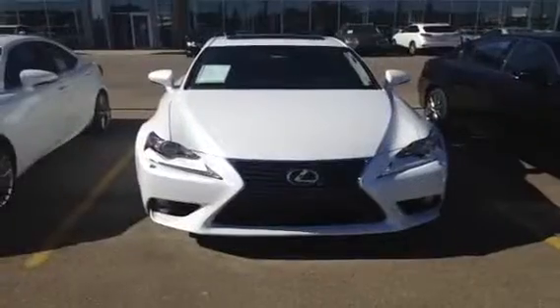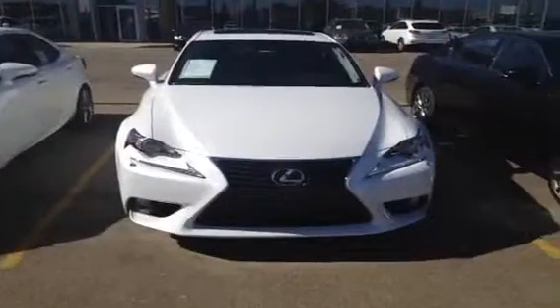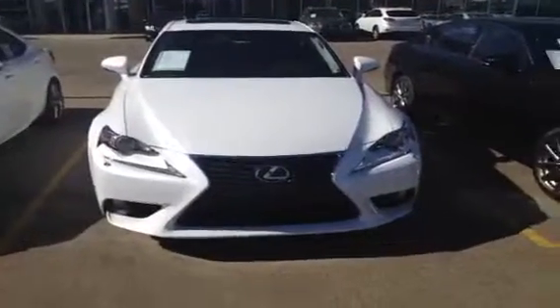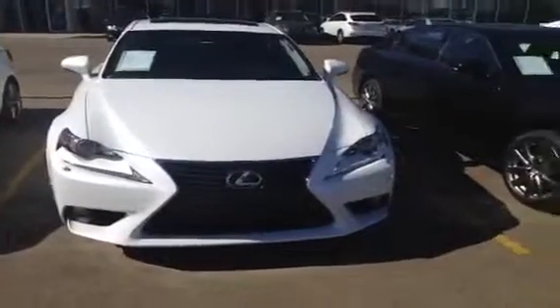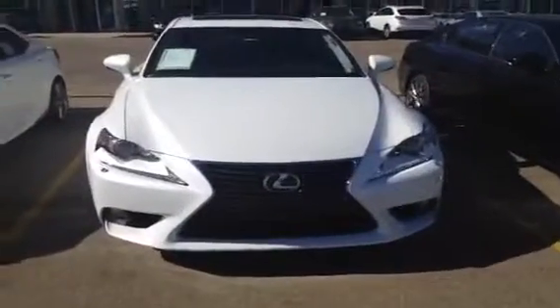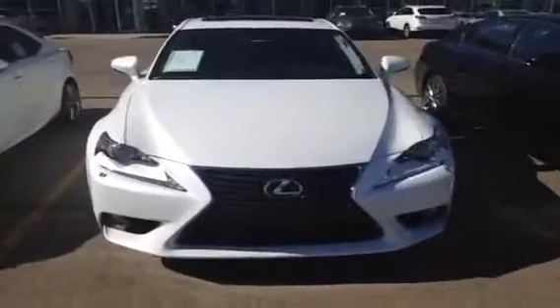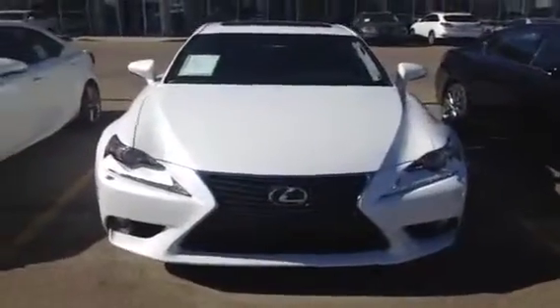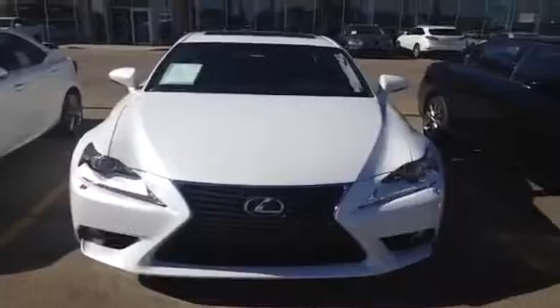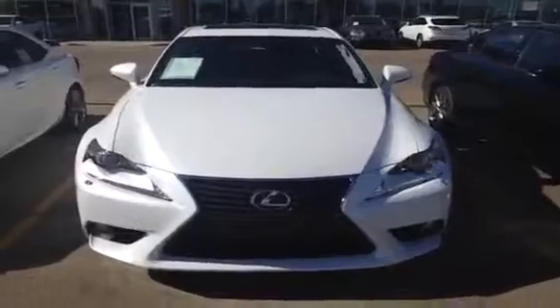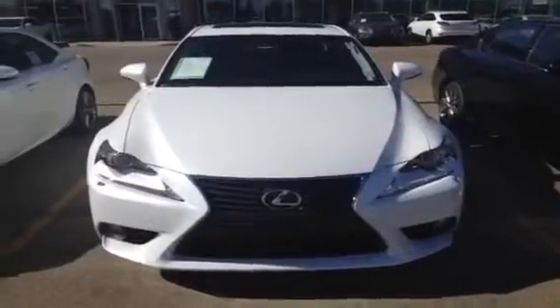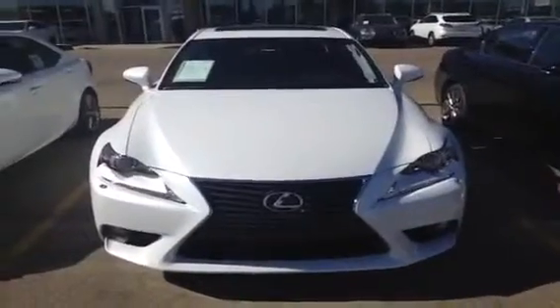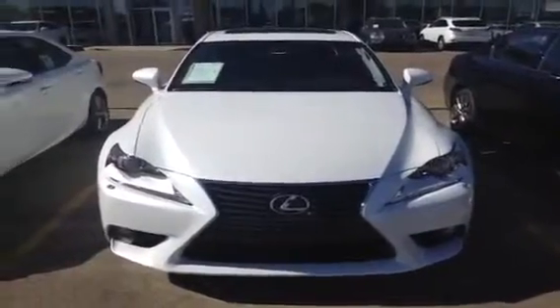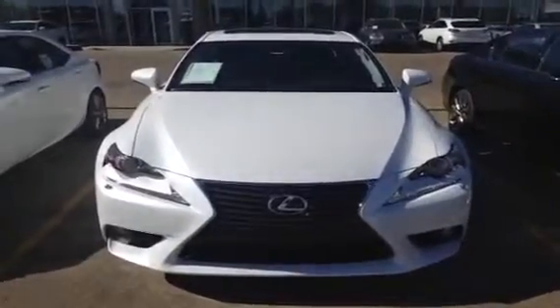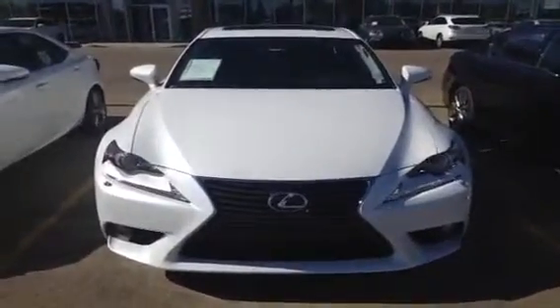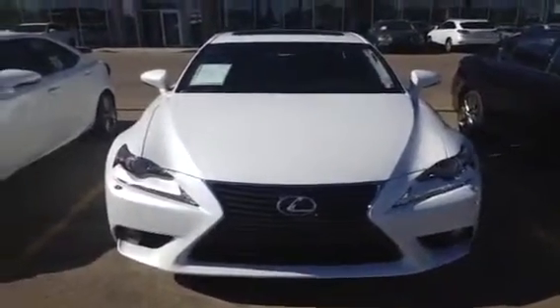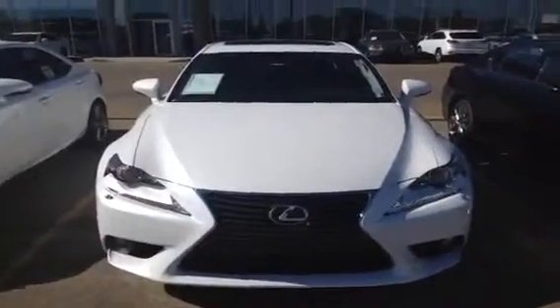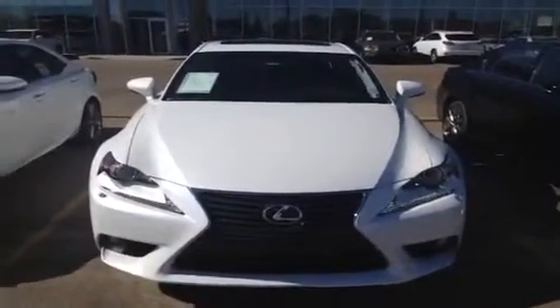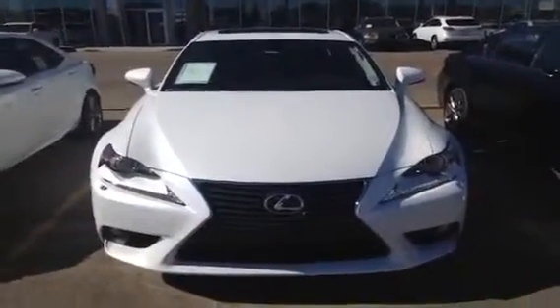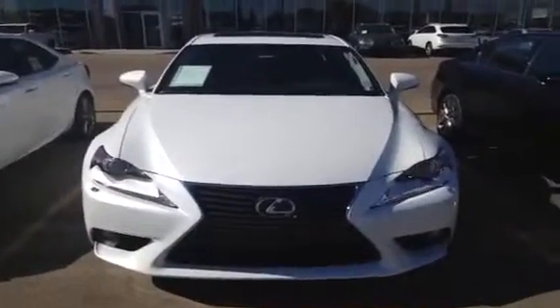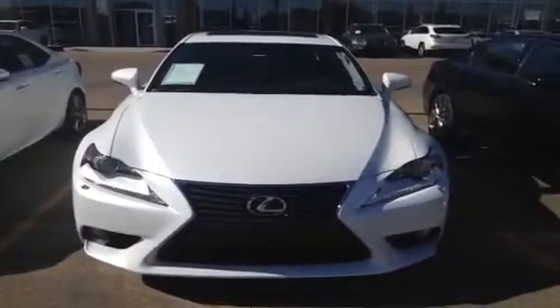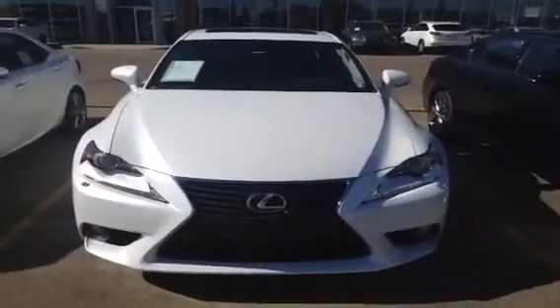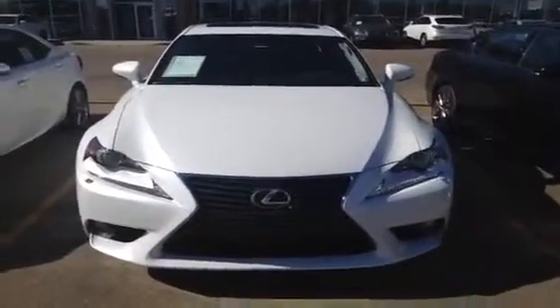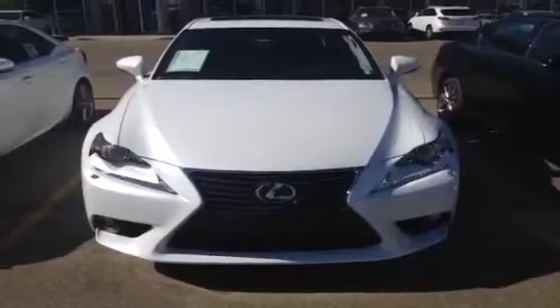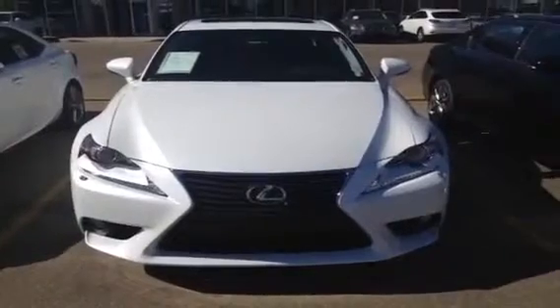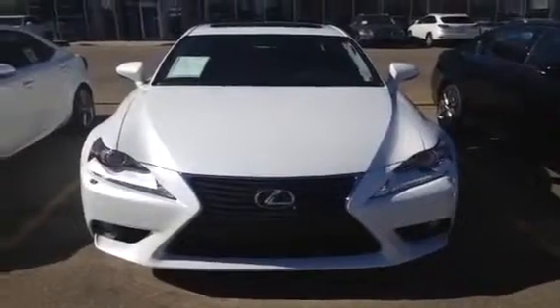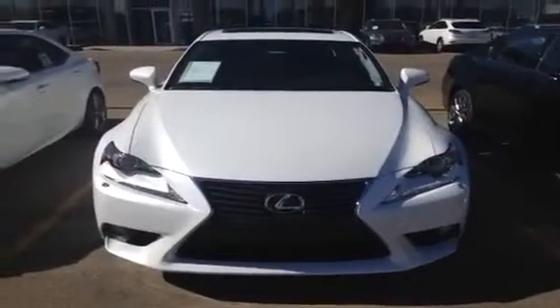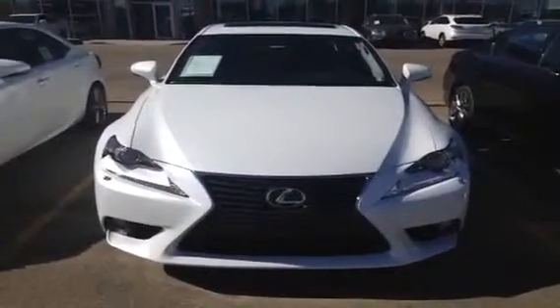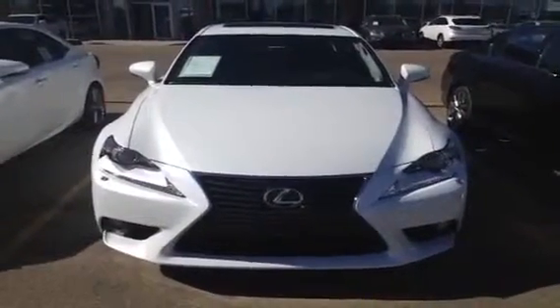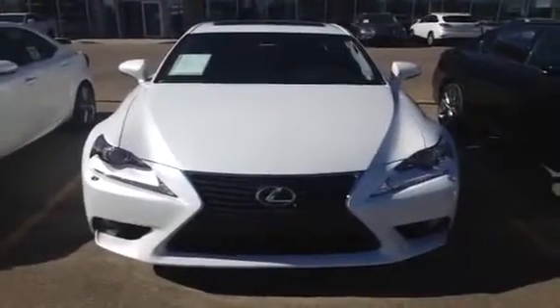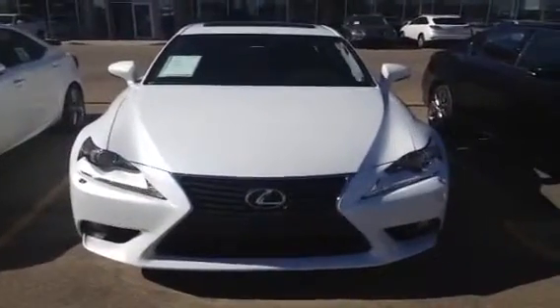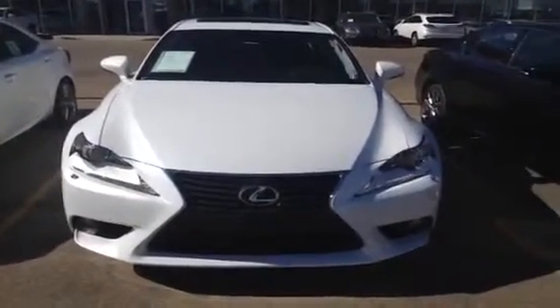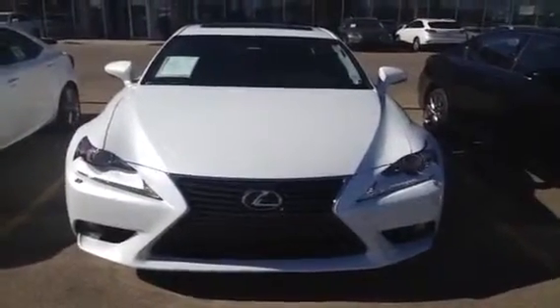Hello everyone, welcome to Lexus Edmonton, the West End. We're looking at a brand new 2014 IS250 all wheel drive. It has a 2.5 liter V6 engine, 6 speed automatic.